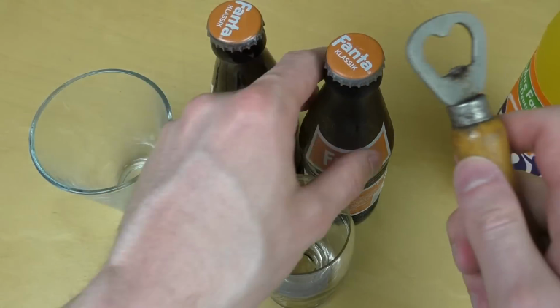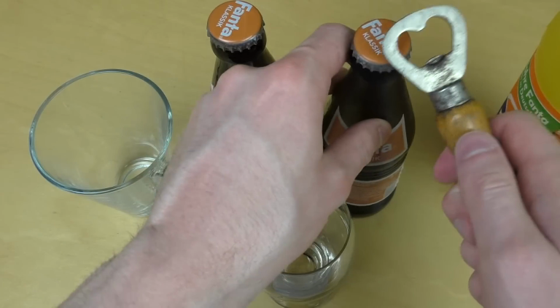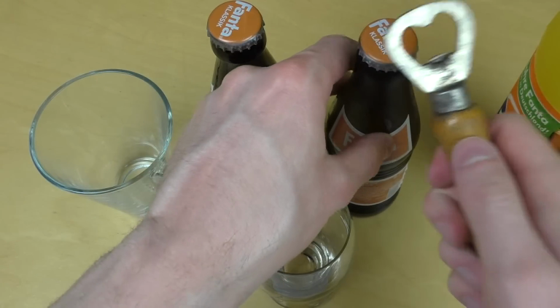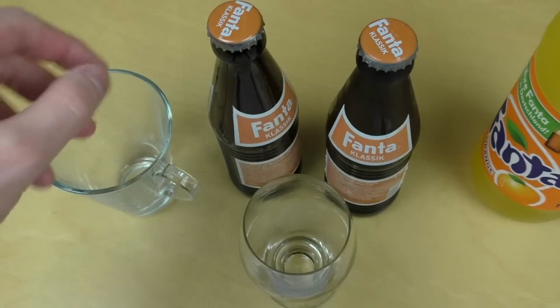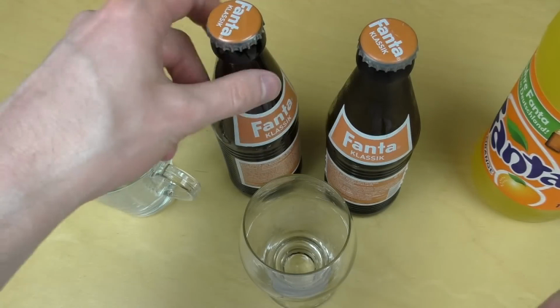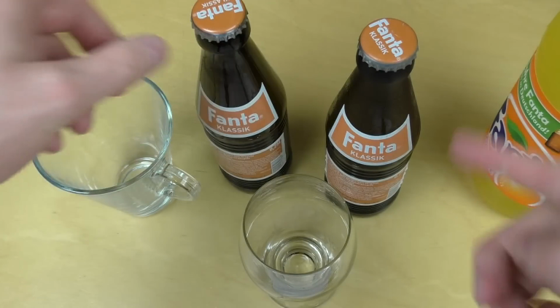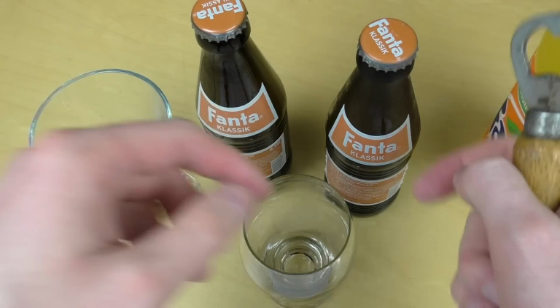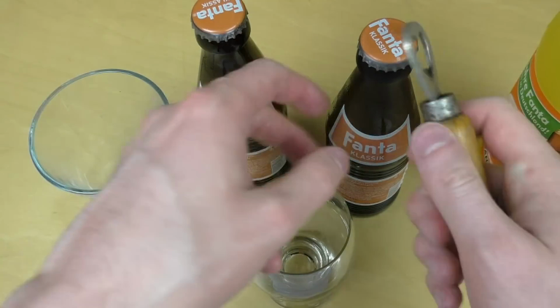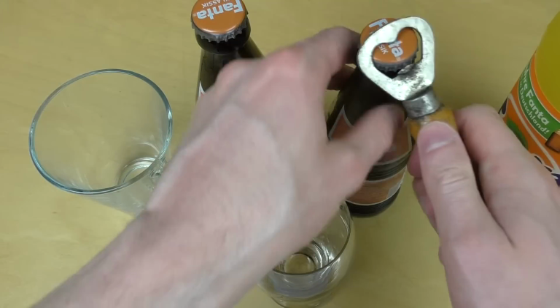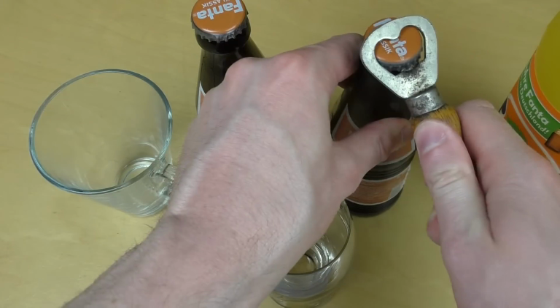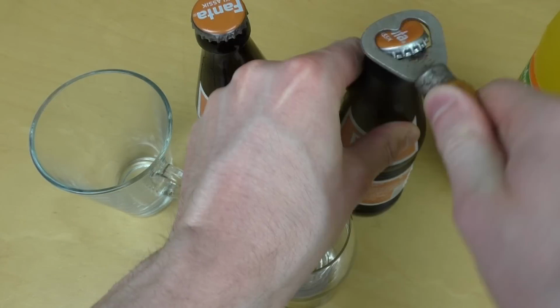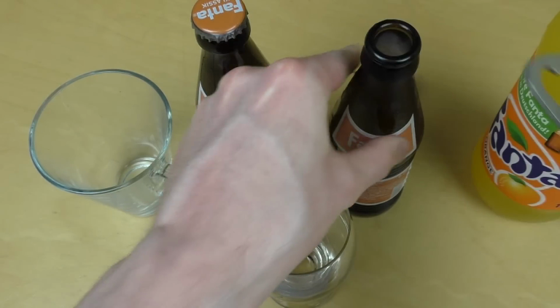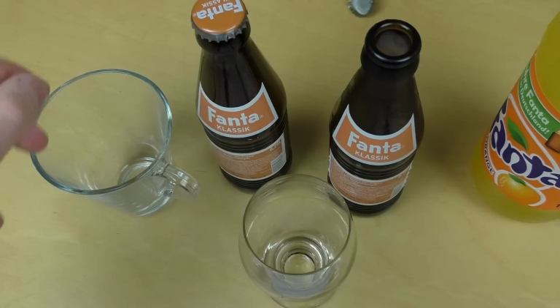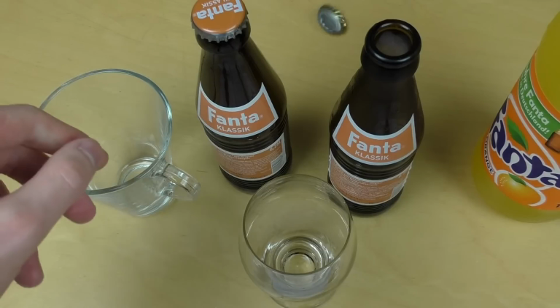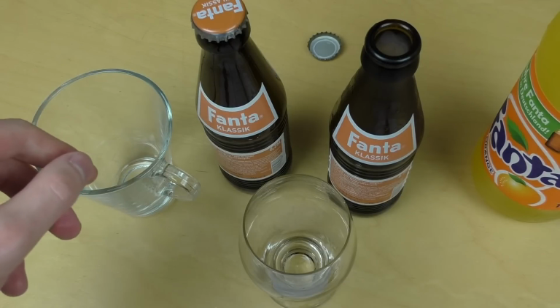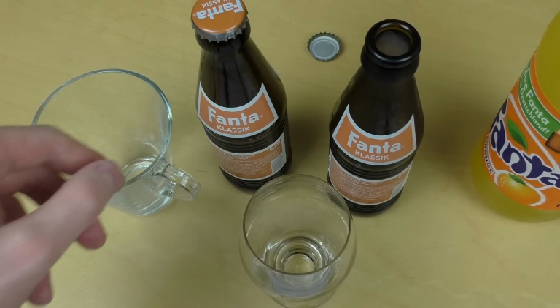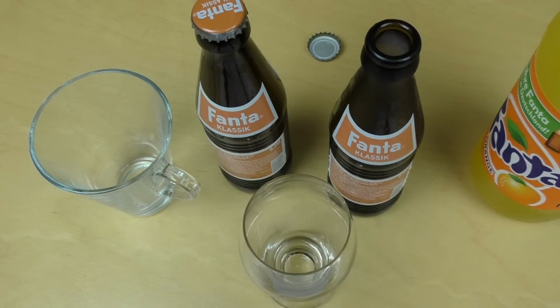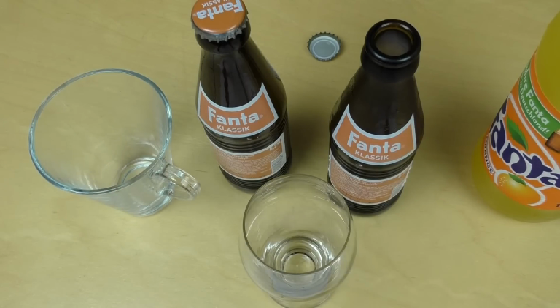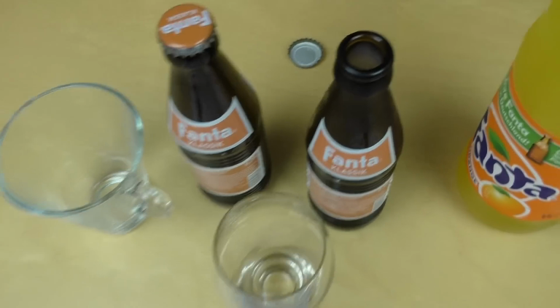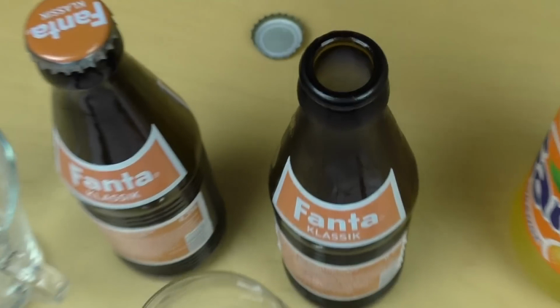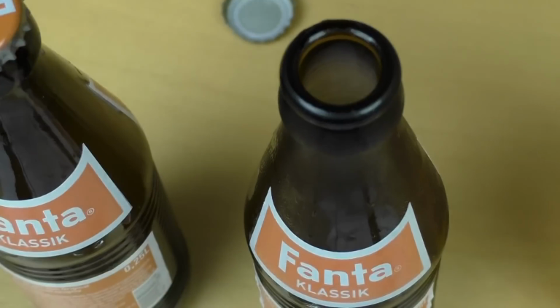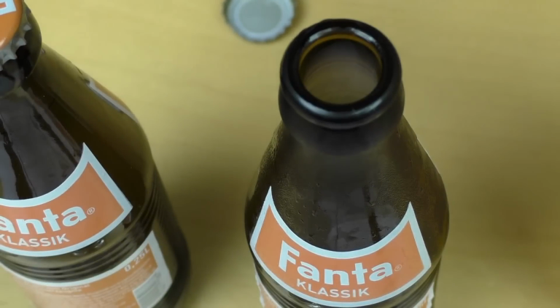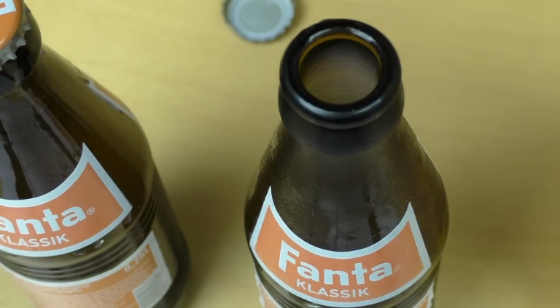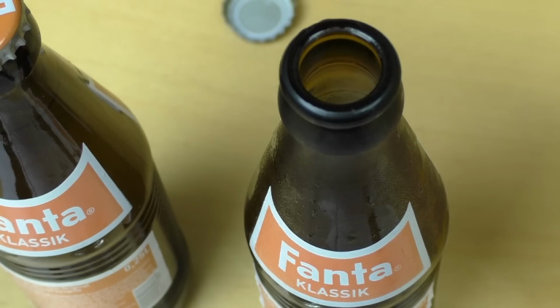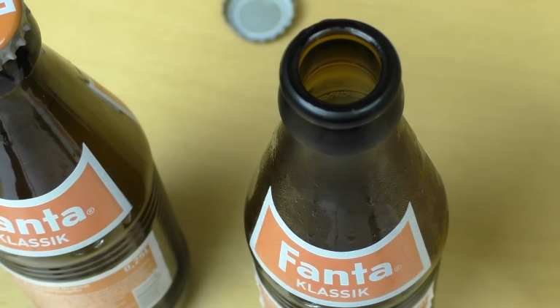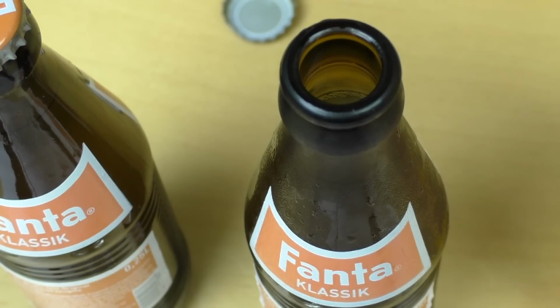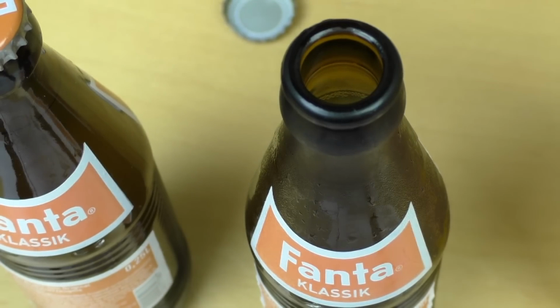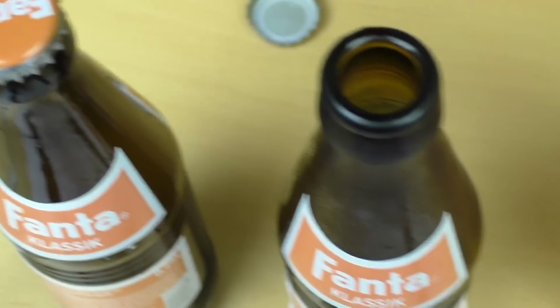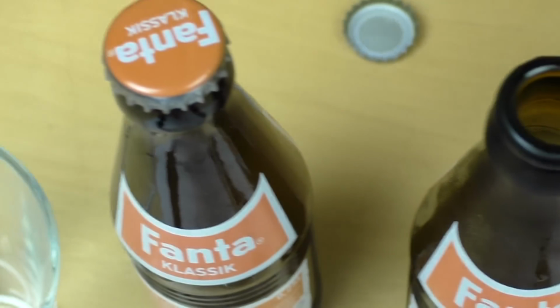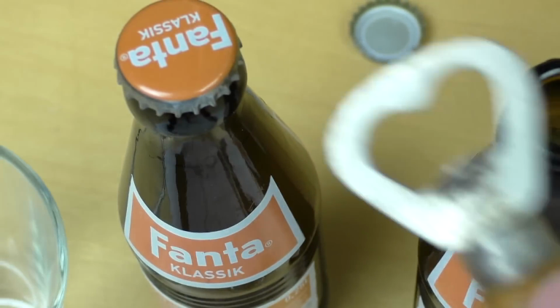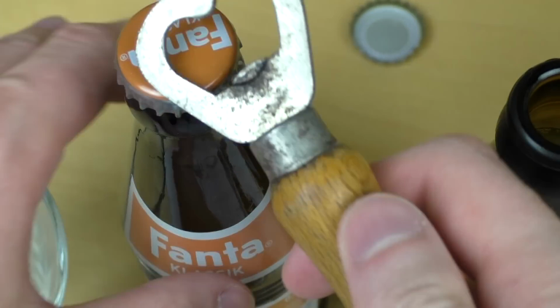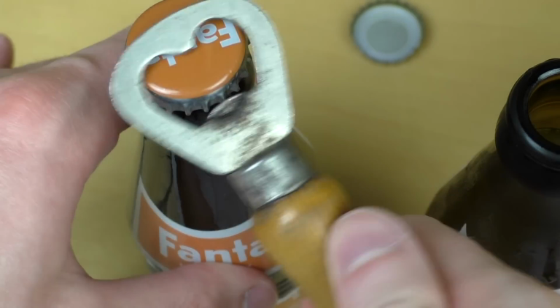Let's have the Classic Fanta. I have both chilled and unchilled. And the oil — I can also see a difference. Tastes like smoke inside. And also the unchilled one.